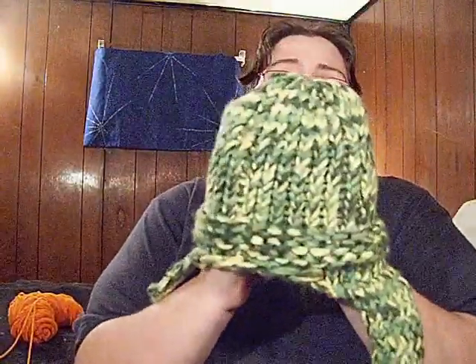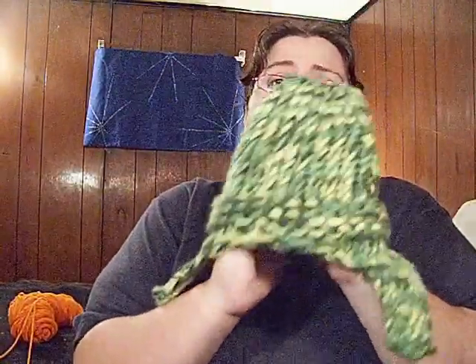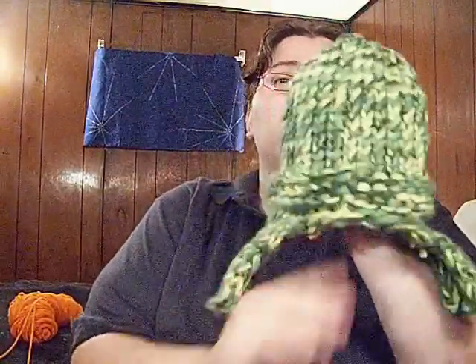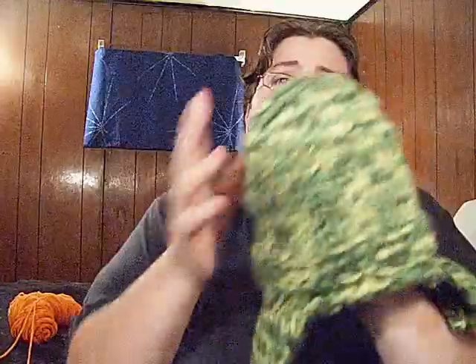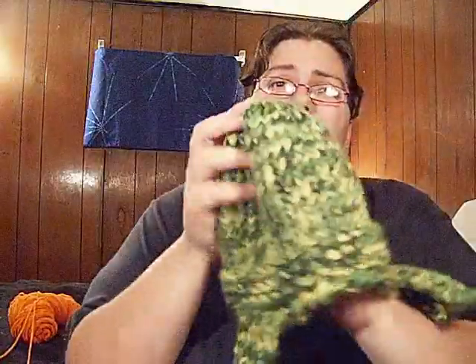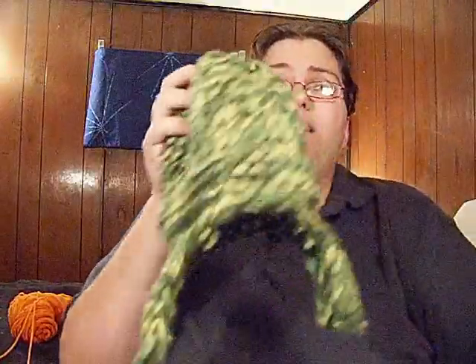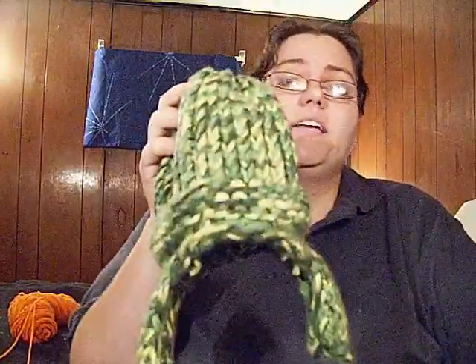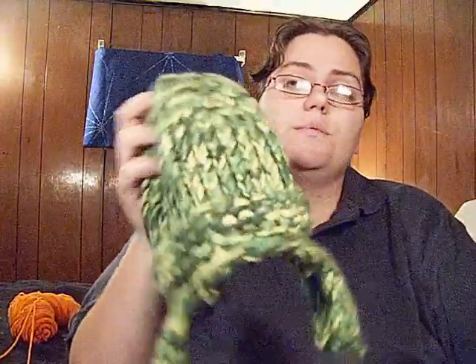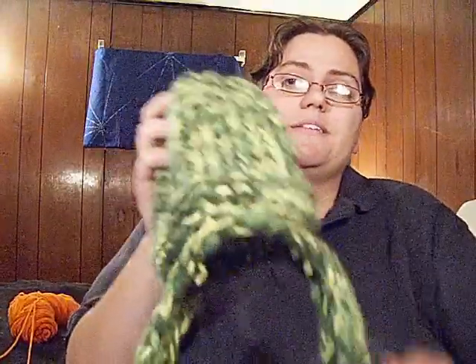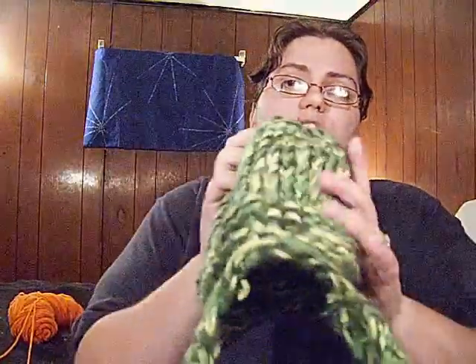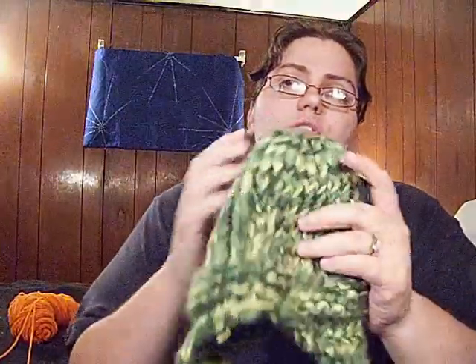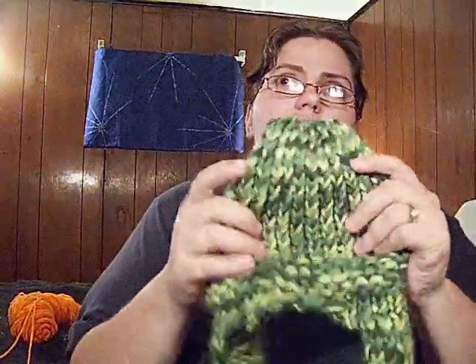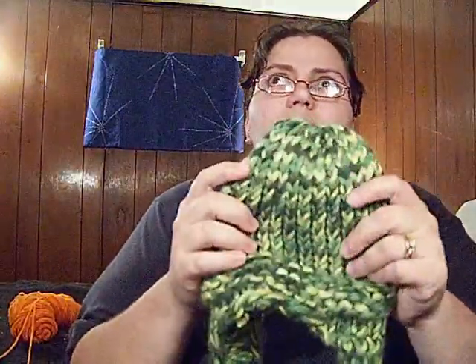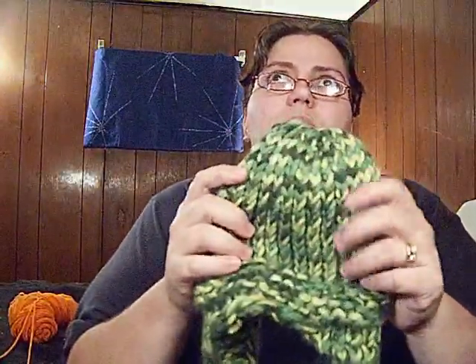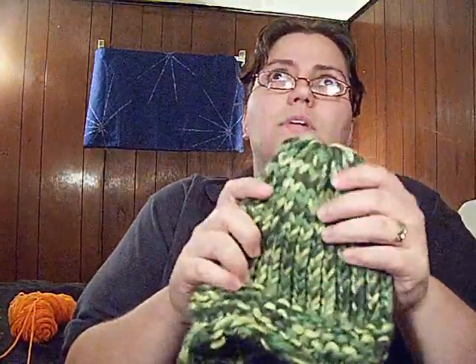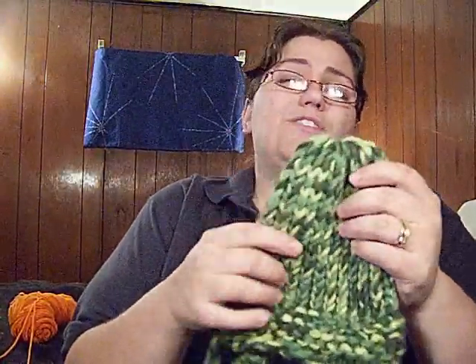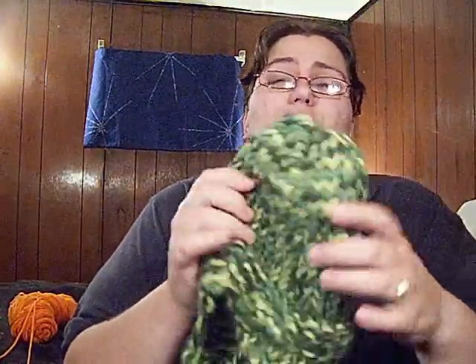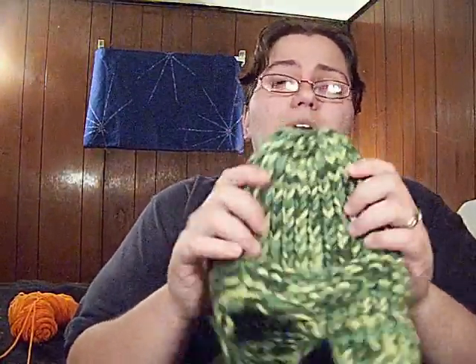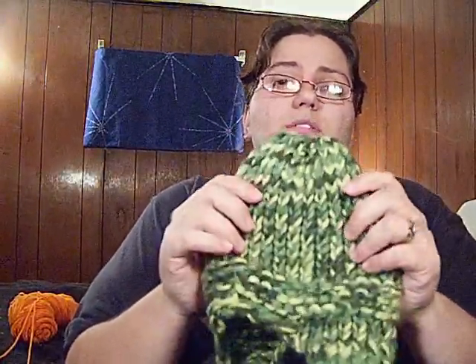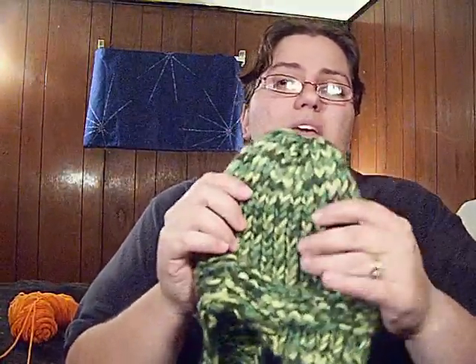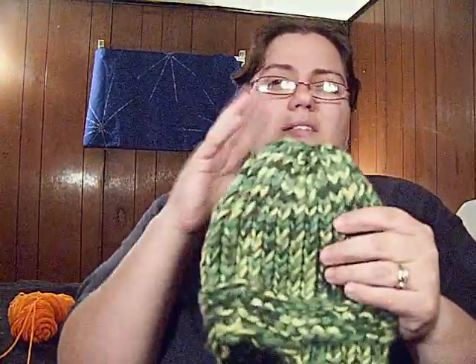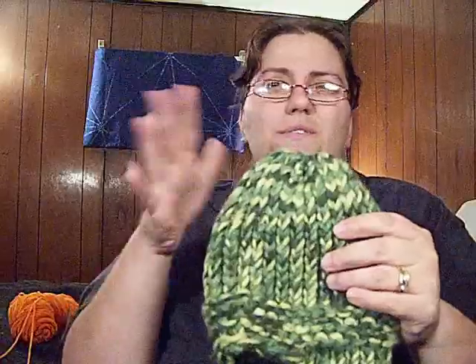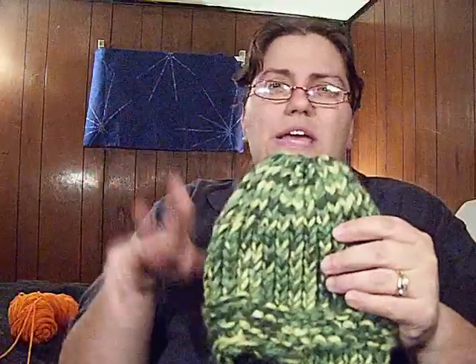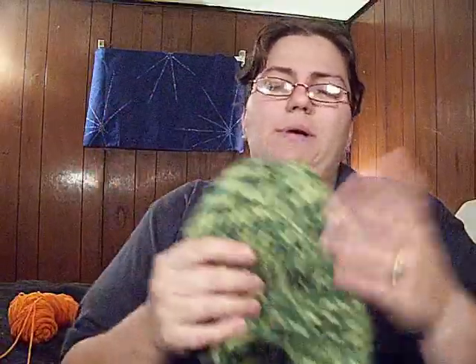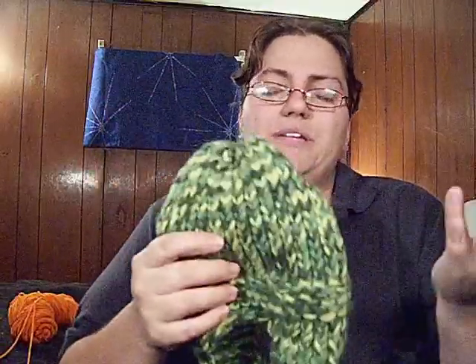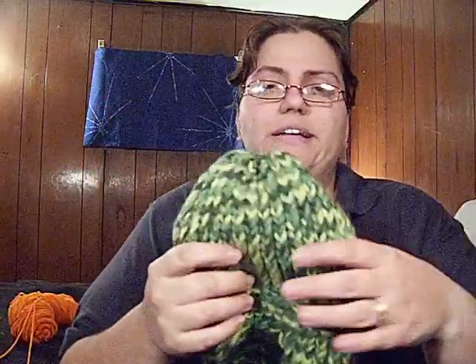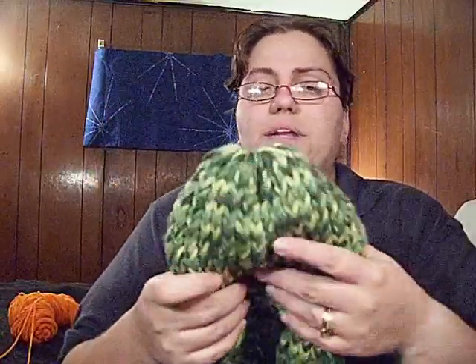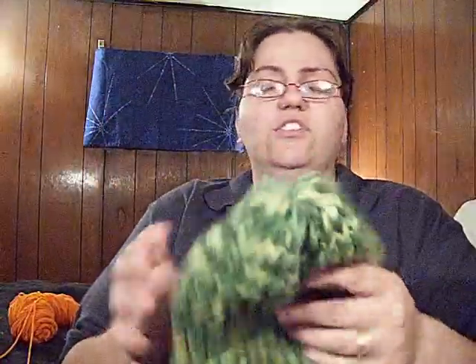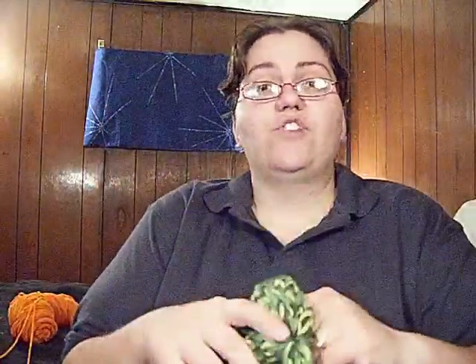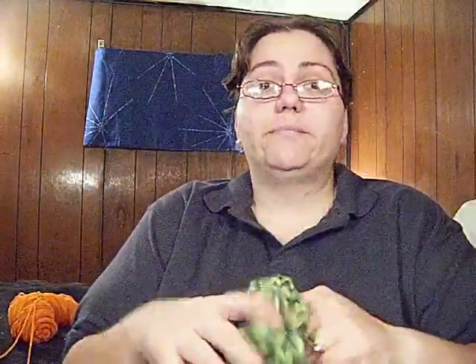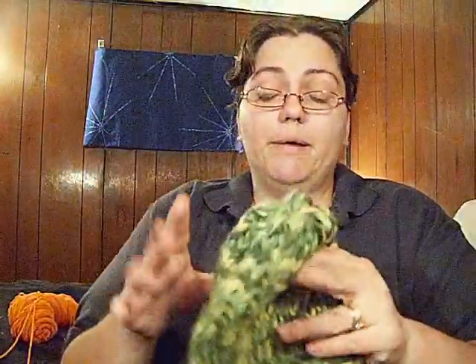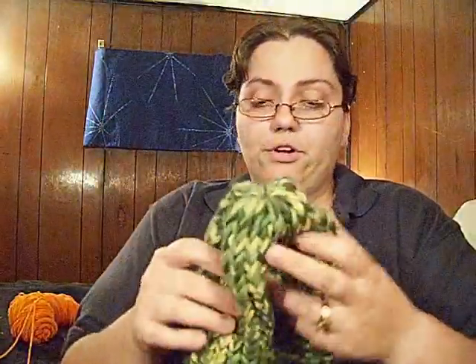I worked this whole hat today. It took about two to three hours to make, give or take. It probably would have taken less, but I was a little distracted by my daughter.